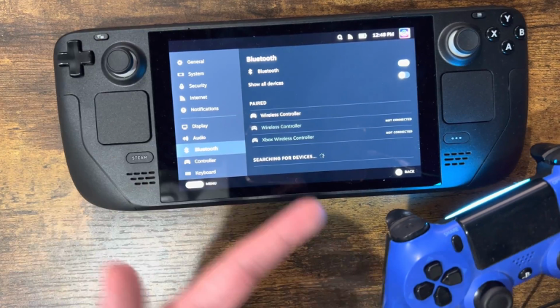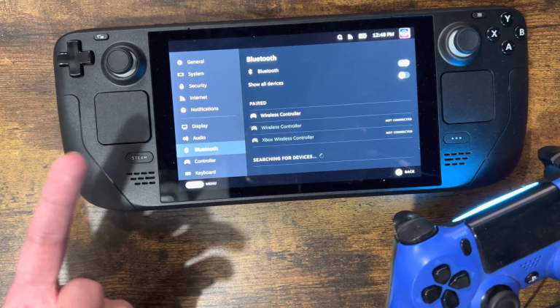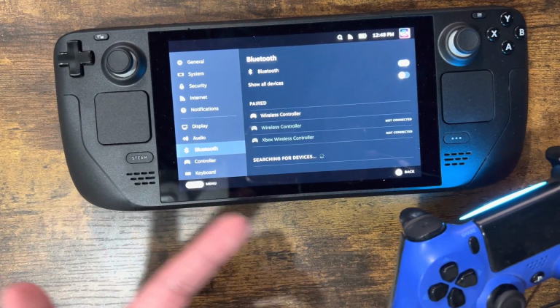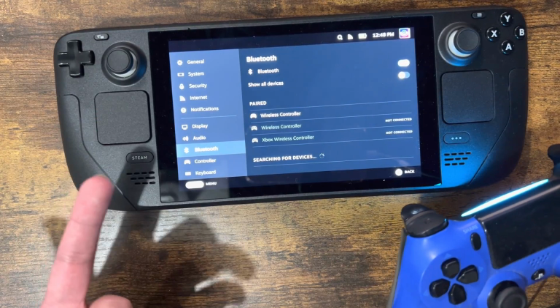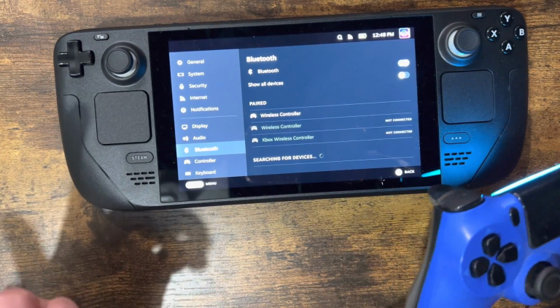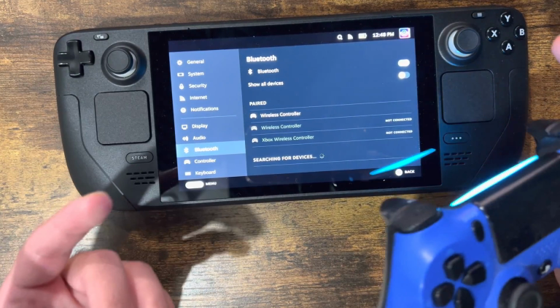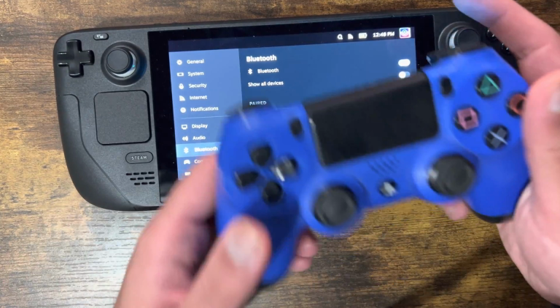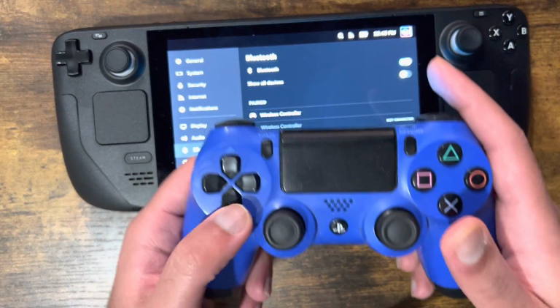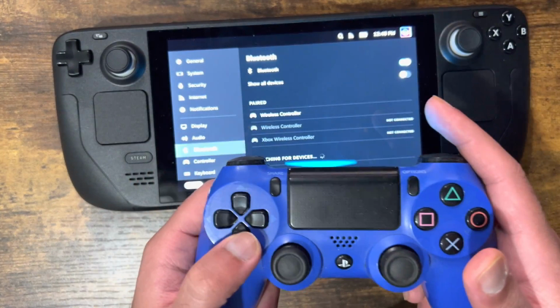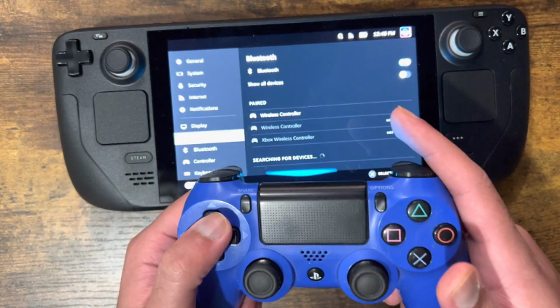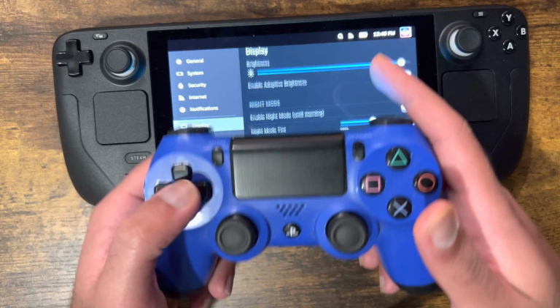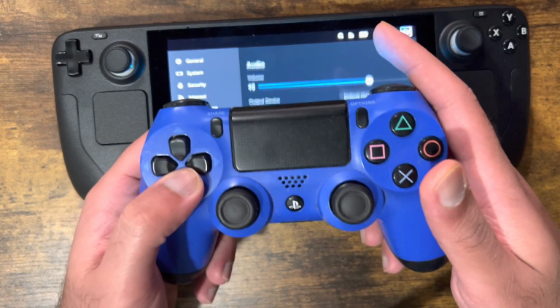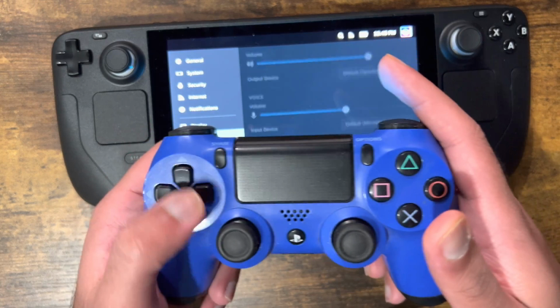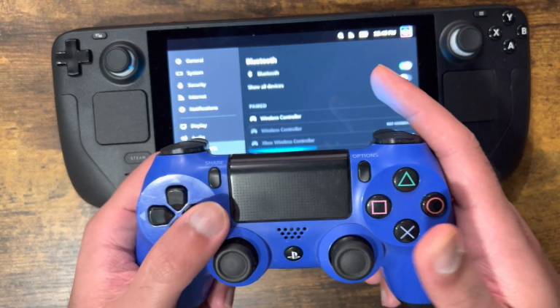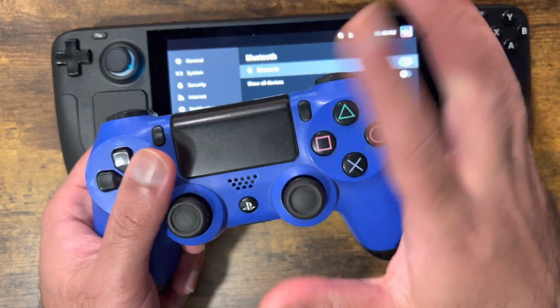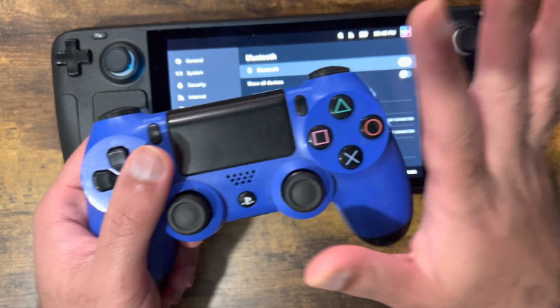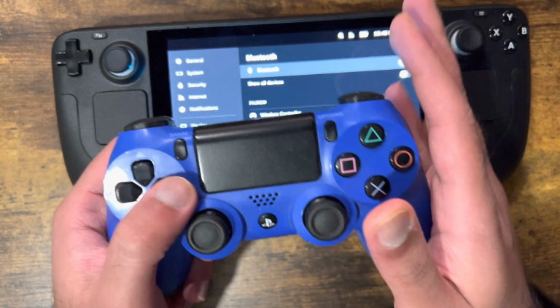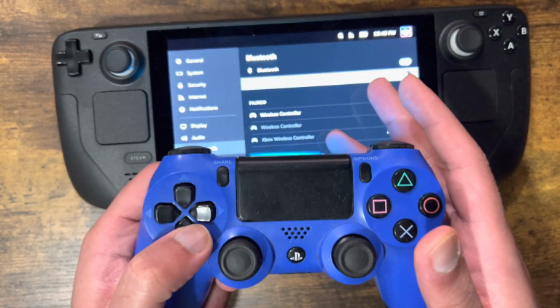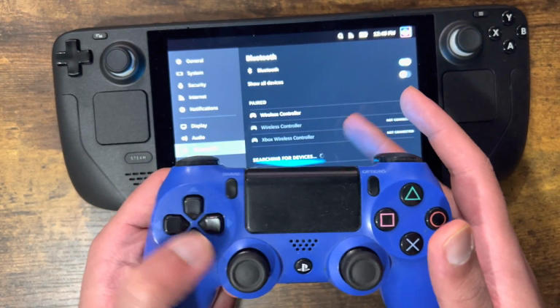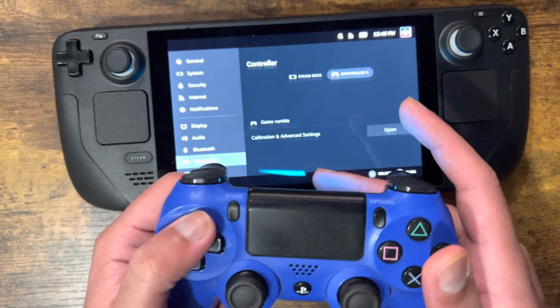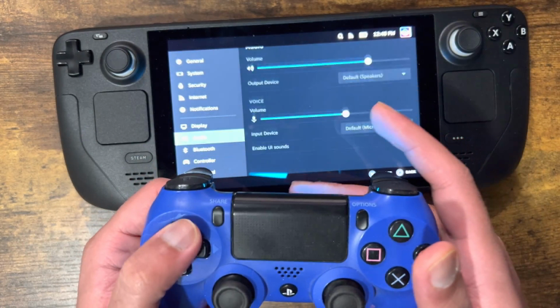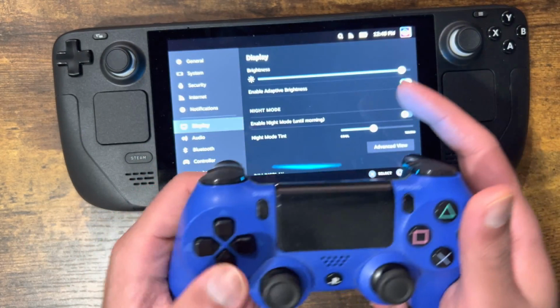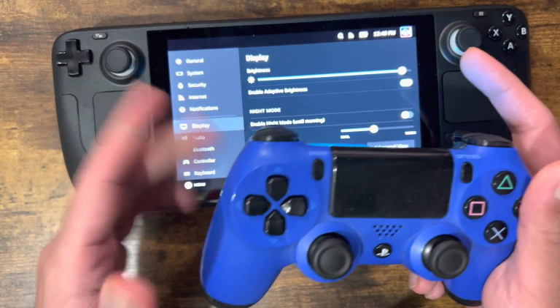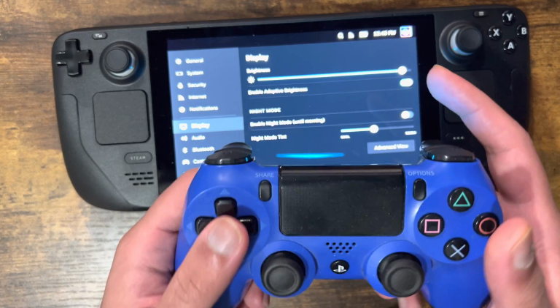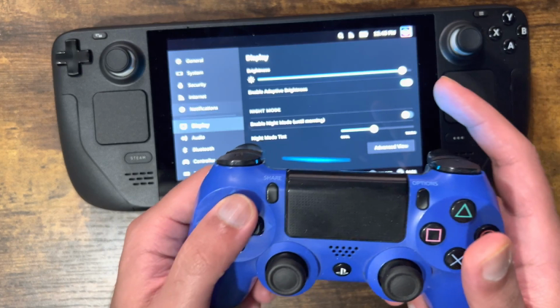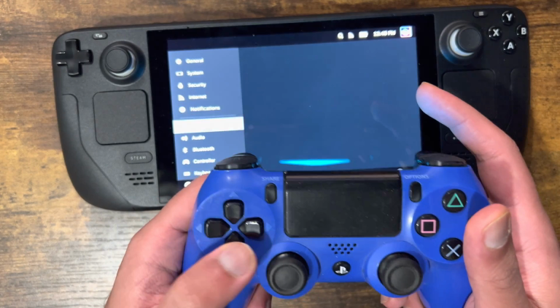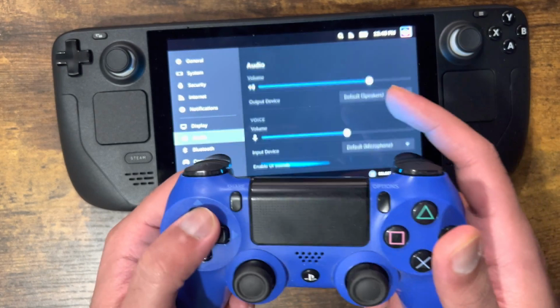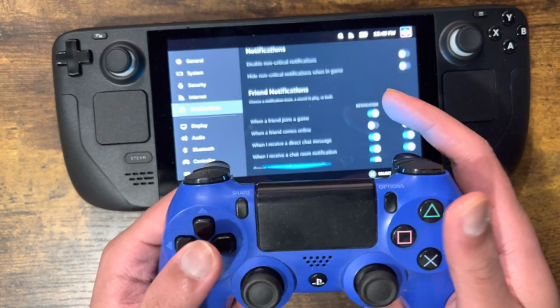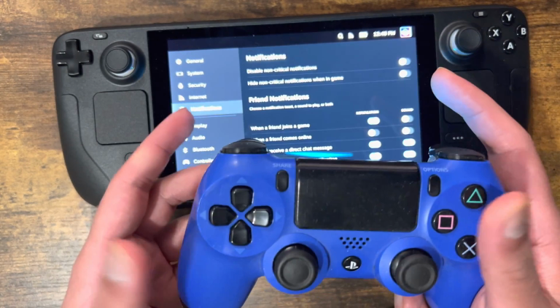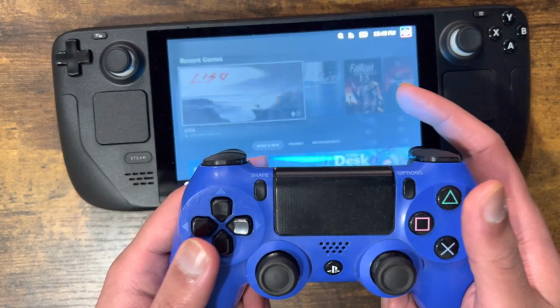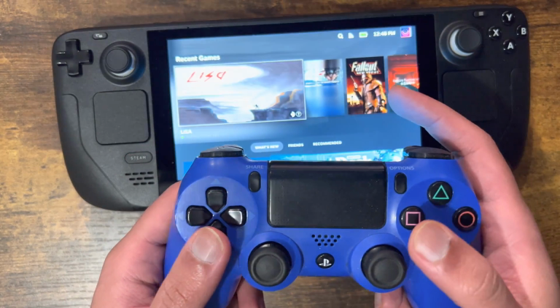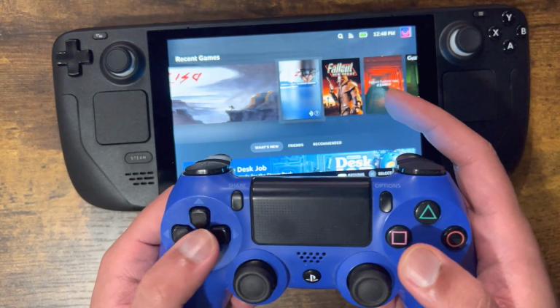I'll probably forget it because I'm never going to use the 4 controller. But just to give you a perspective — as you can see, I'm not doing anything on the side. Both my hands are here and it works. I can literally press the buttons if I want to.